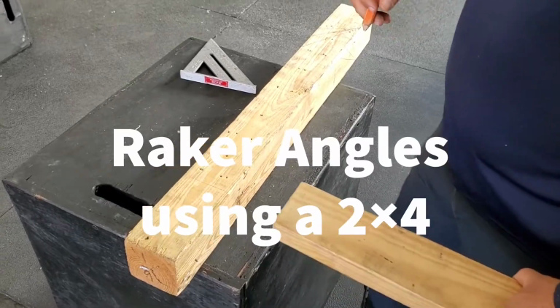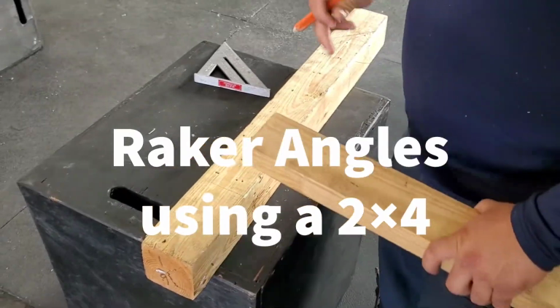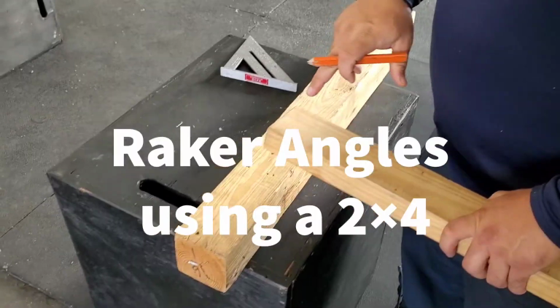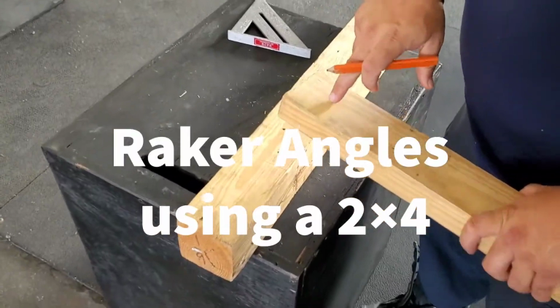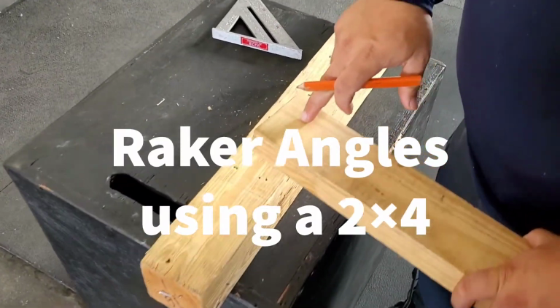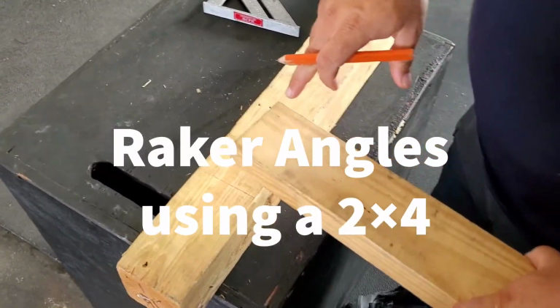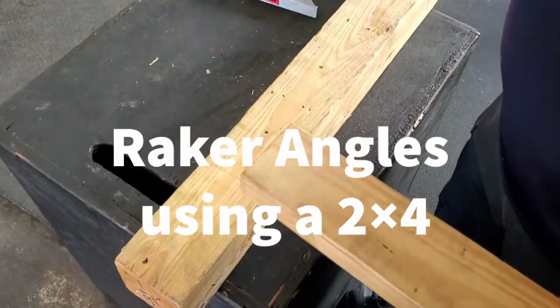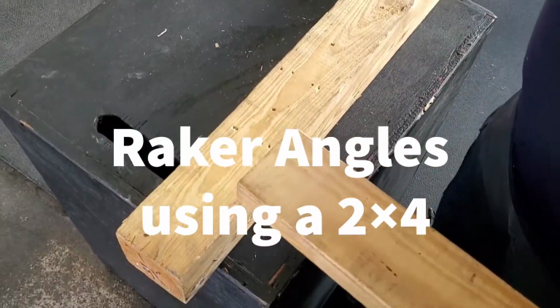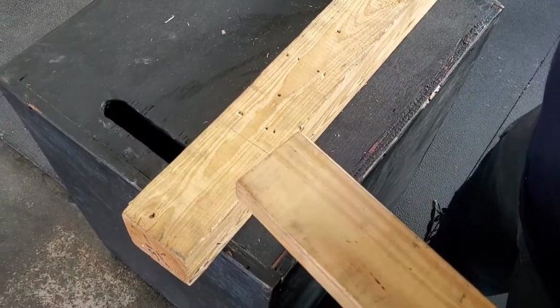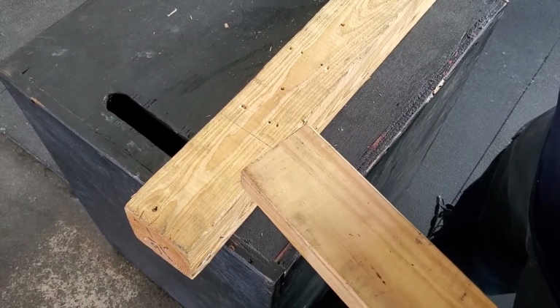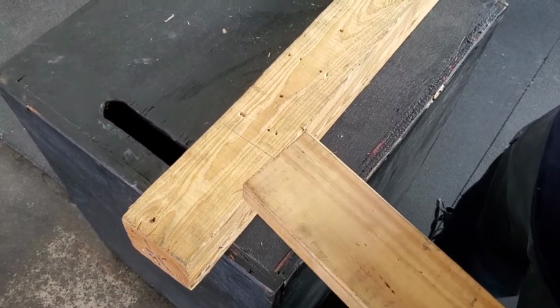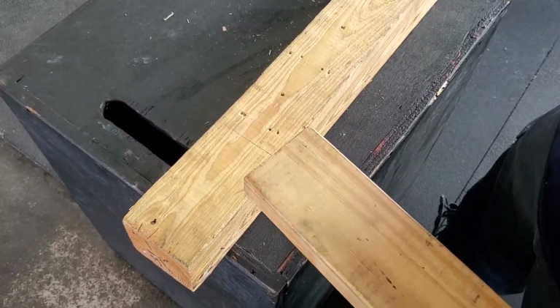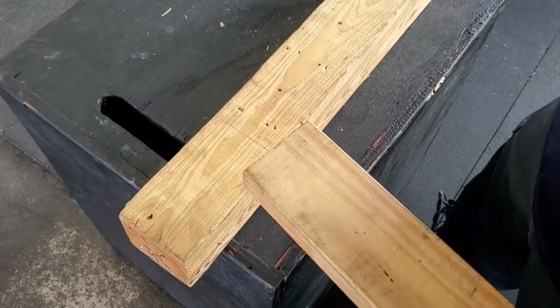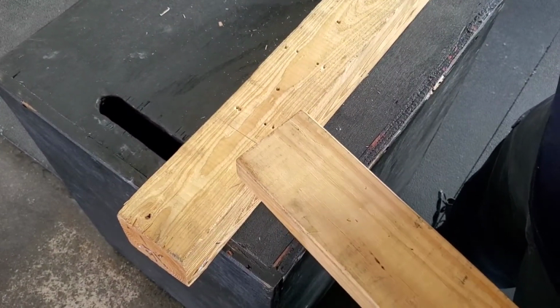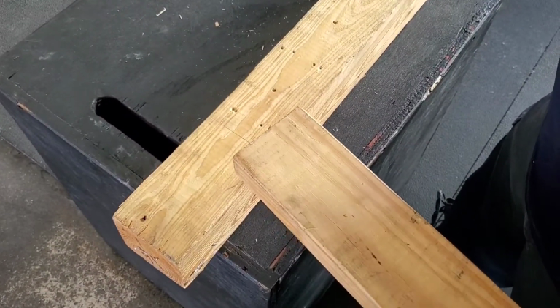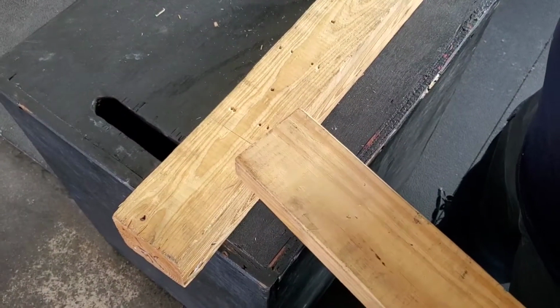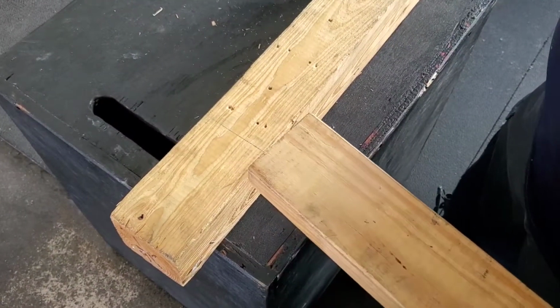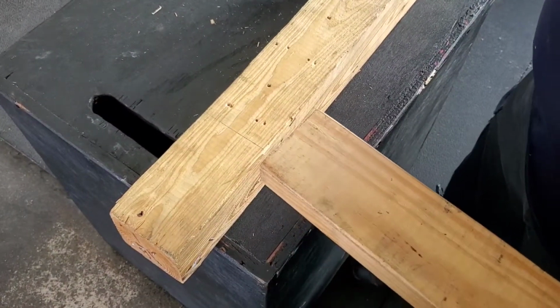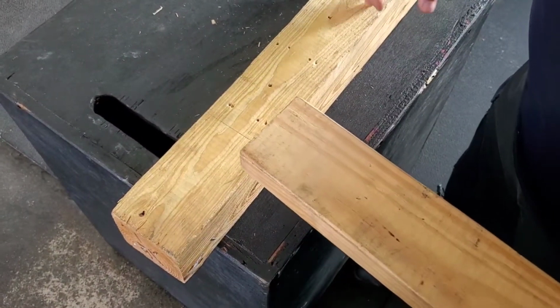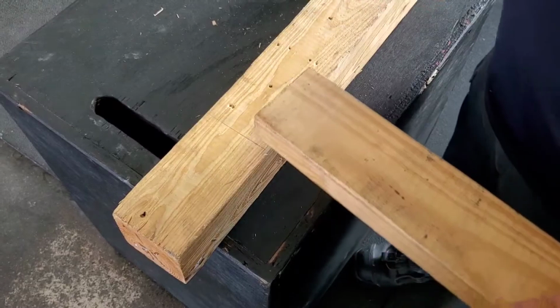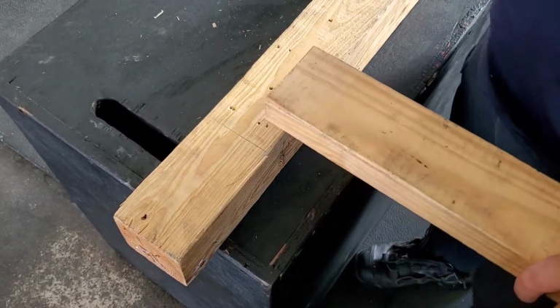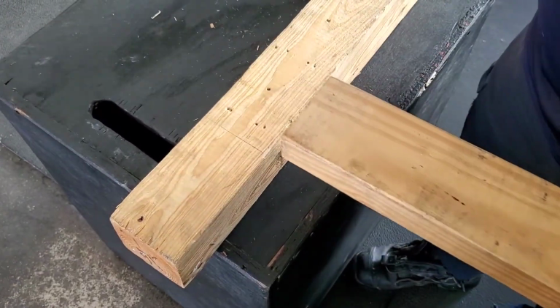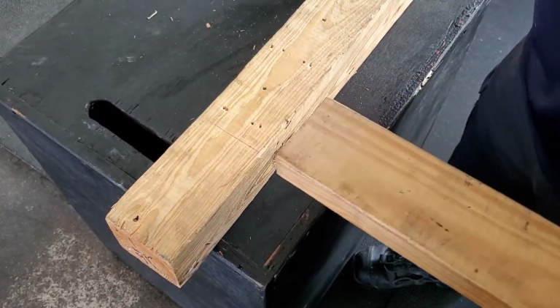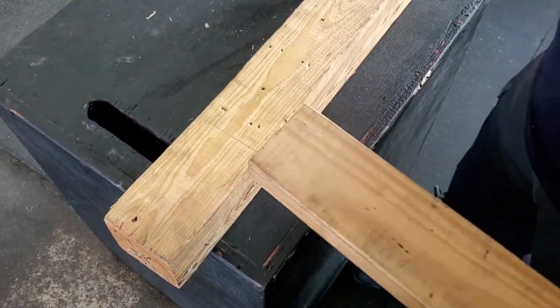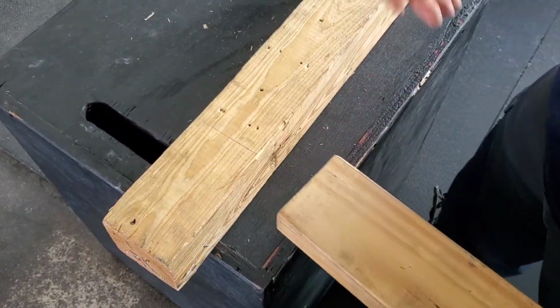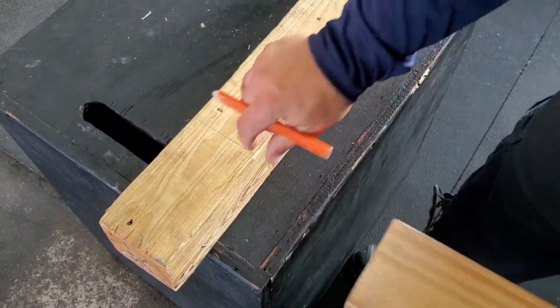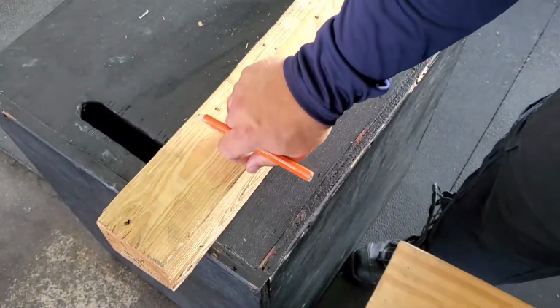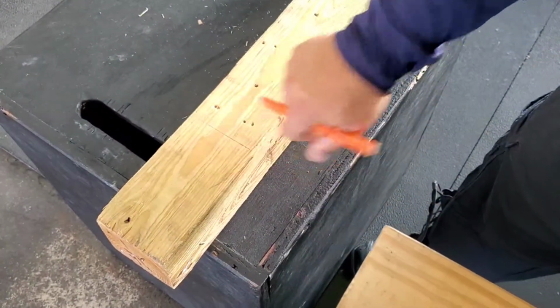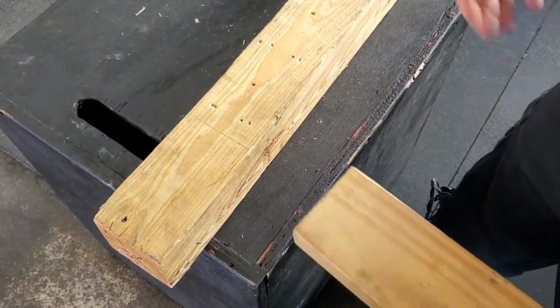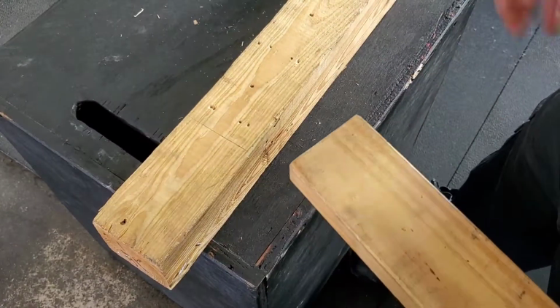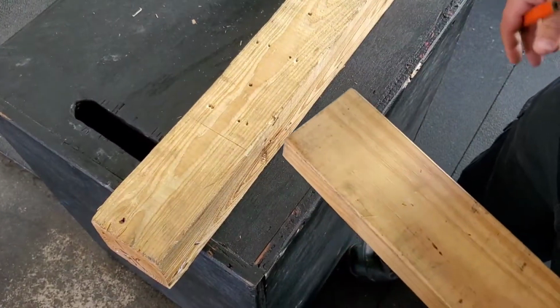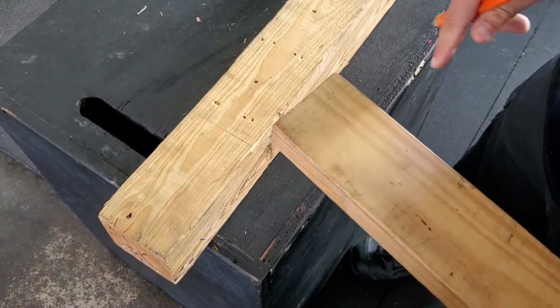We're going to use a 2x4 to get our 45, 60, and 30 degree angles instead of a speed square. We're deployed, we don't have the speed square, we're in charge of making the rakes, and we're going to show you how to do this with a 2x4.